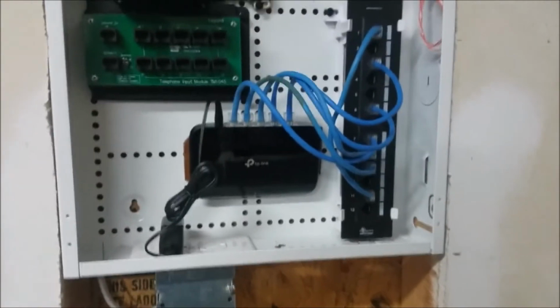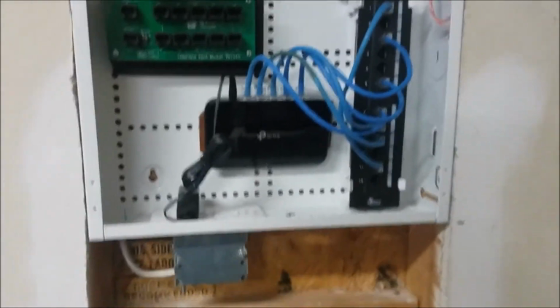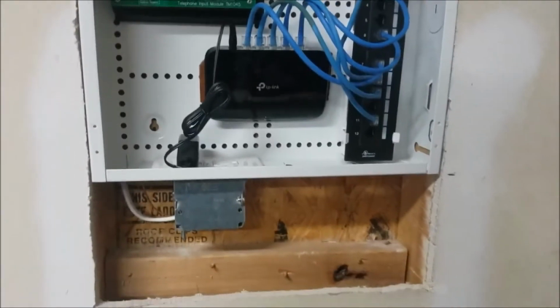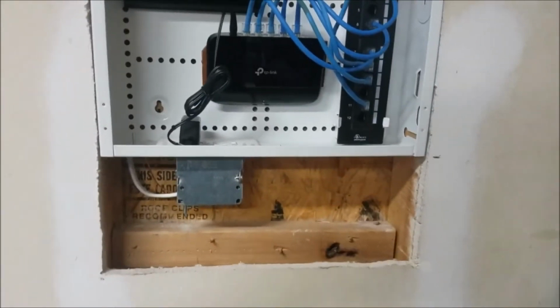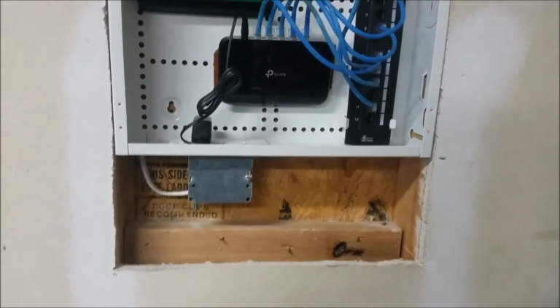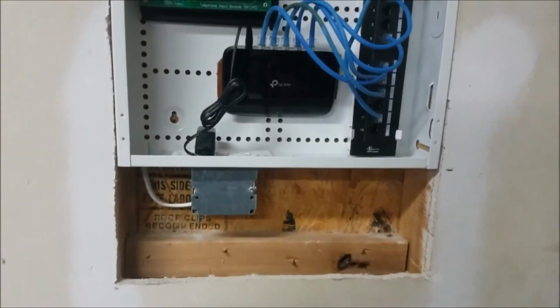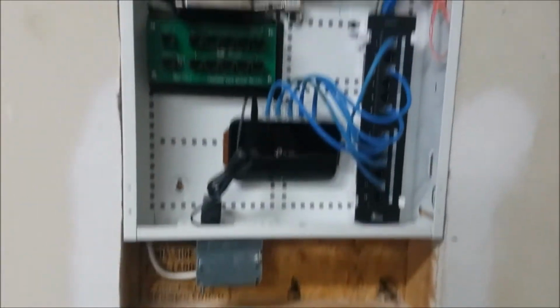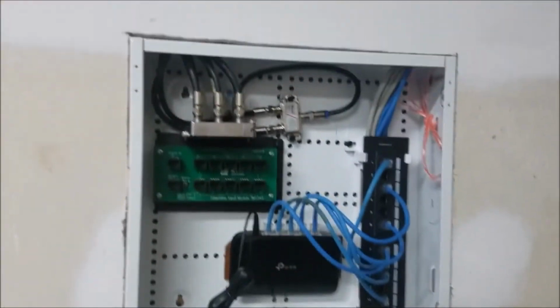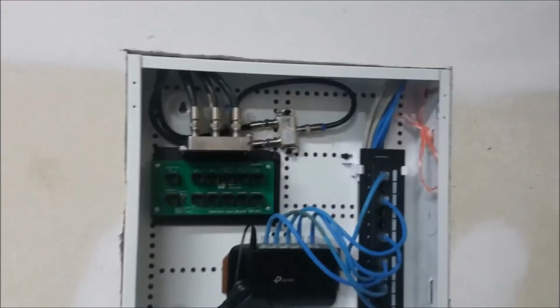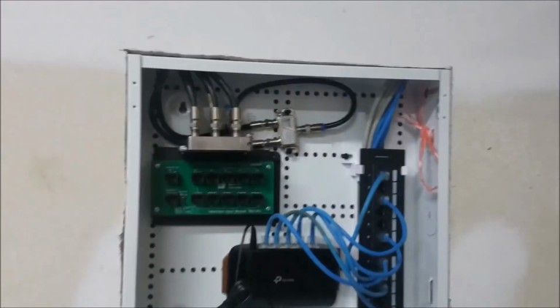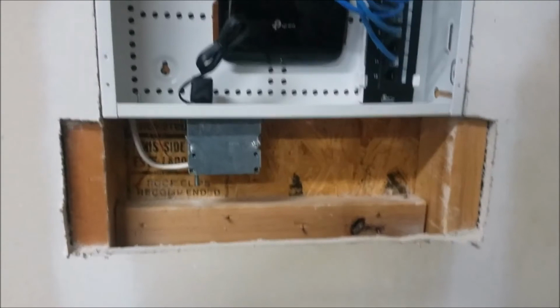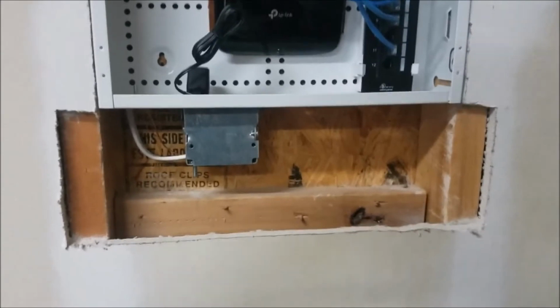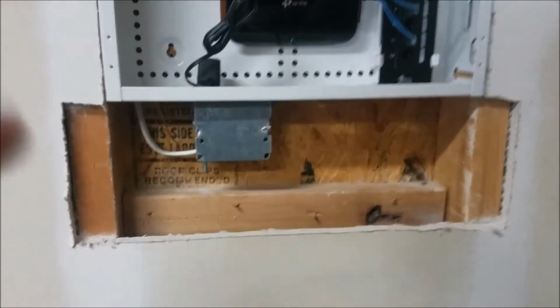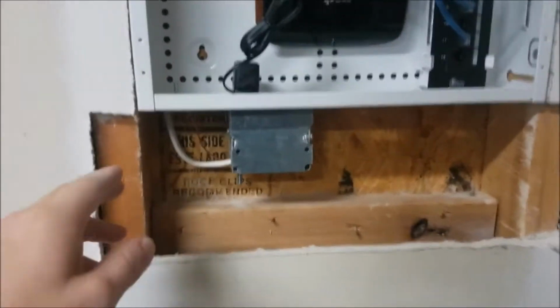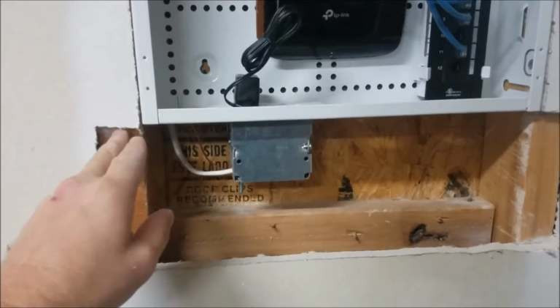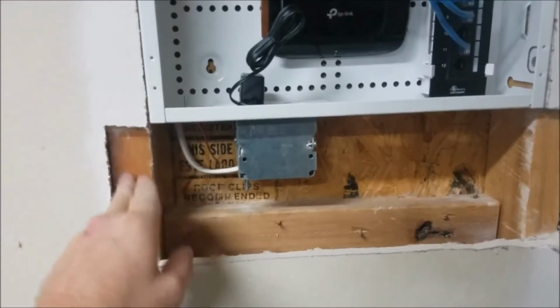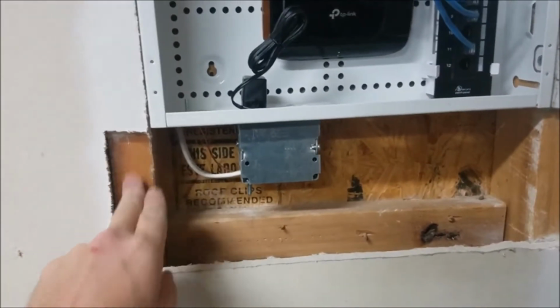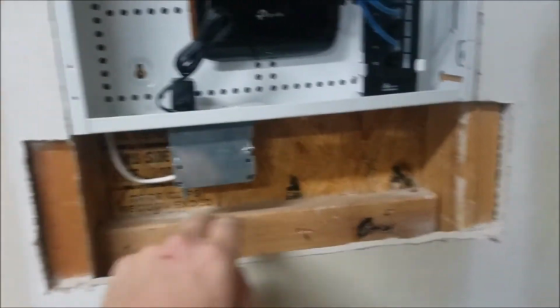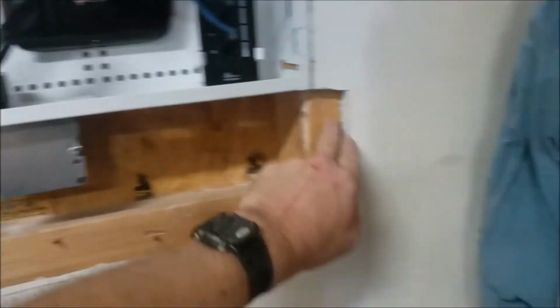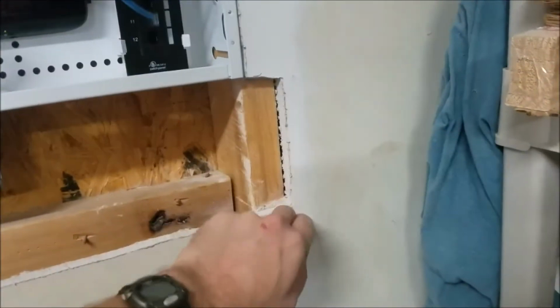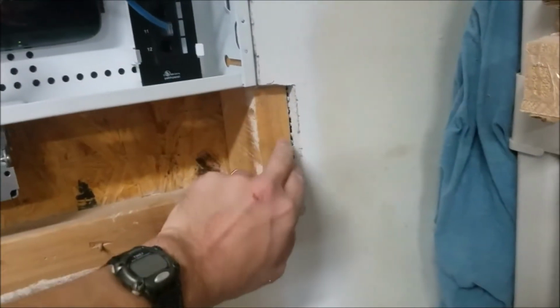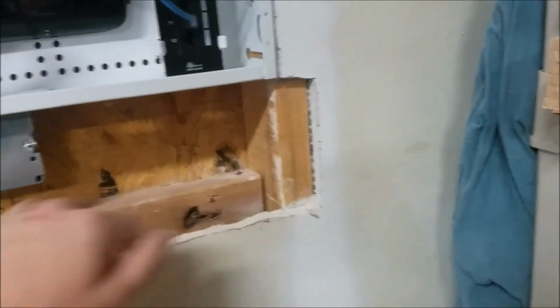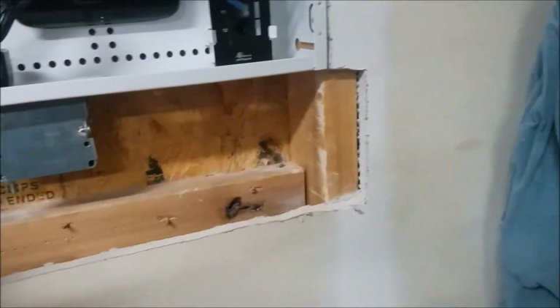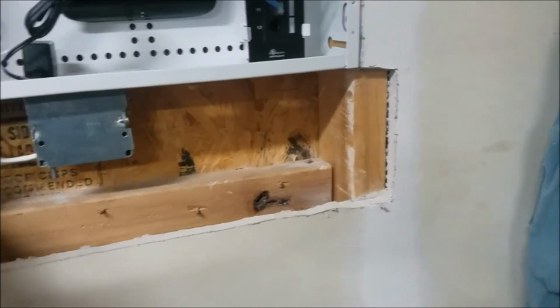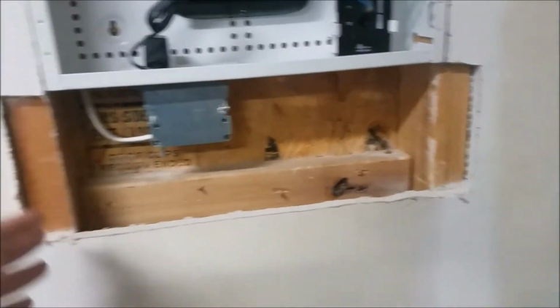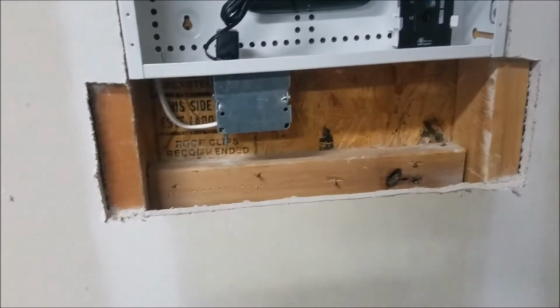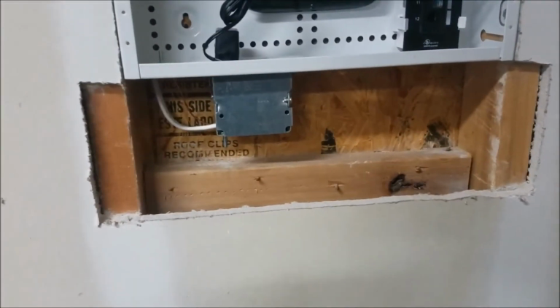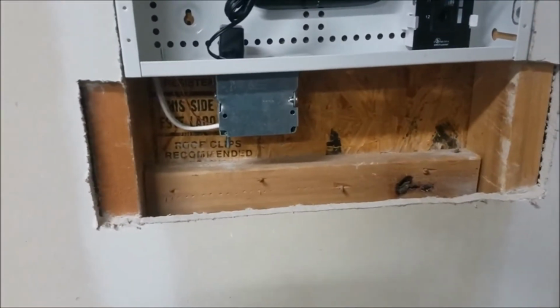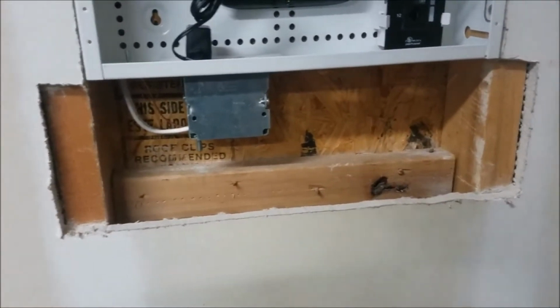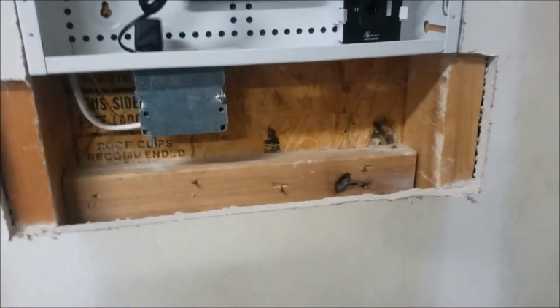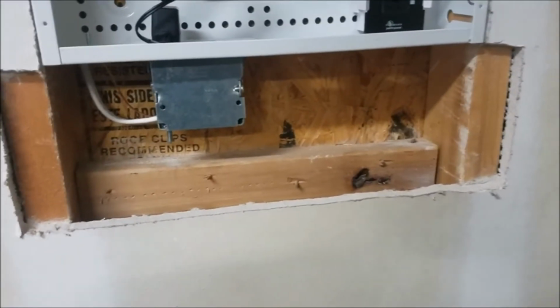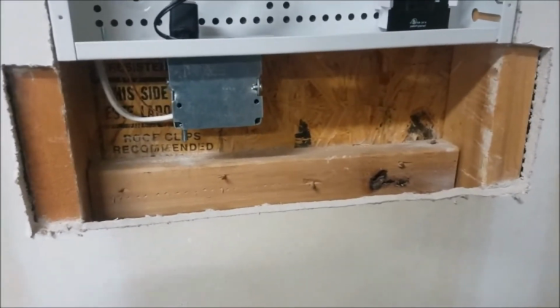I'm going to go ahead and throw the drywall on and close it up. In order to put the drywall in, I cut out a little around these studs, and I'll just mount it directly and plaster it over. Enough said.